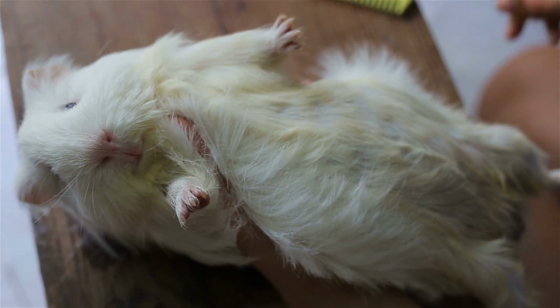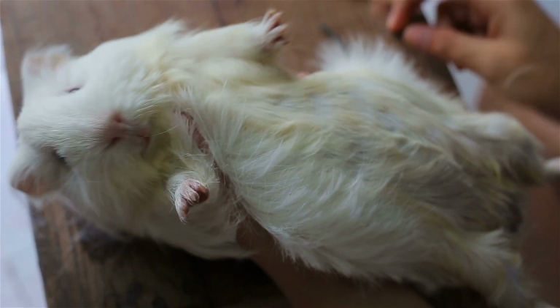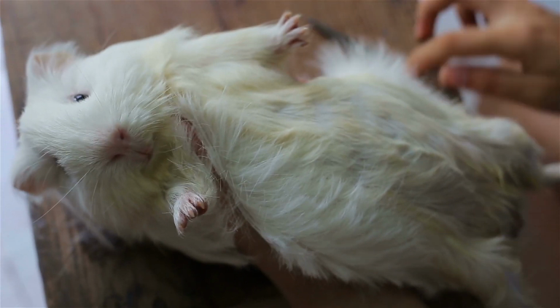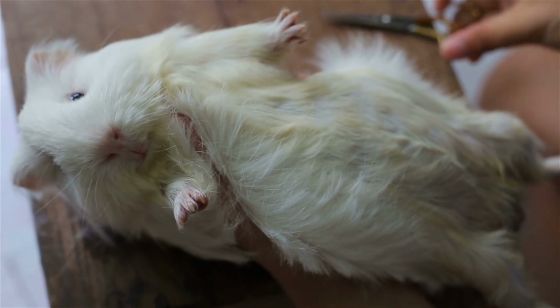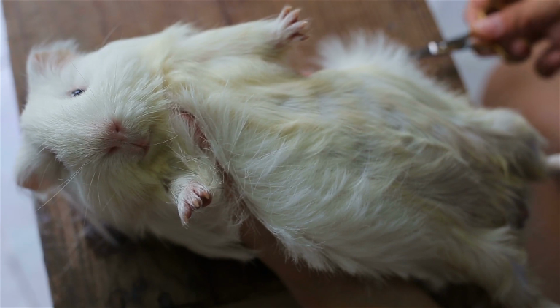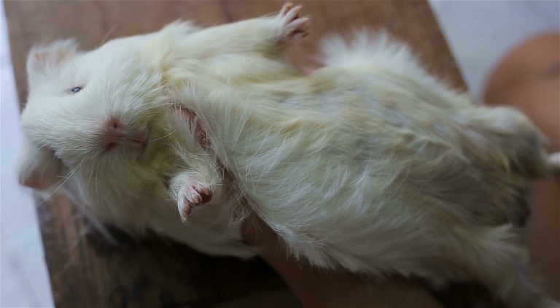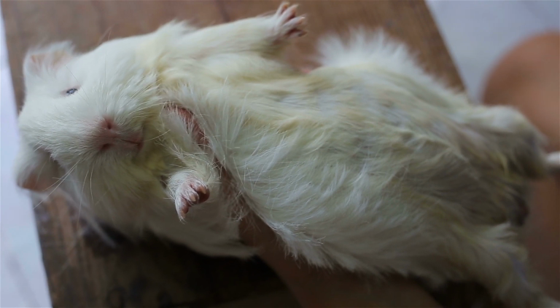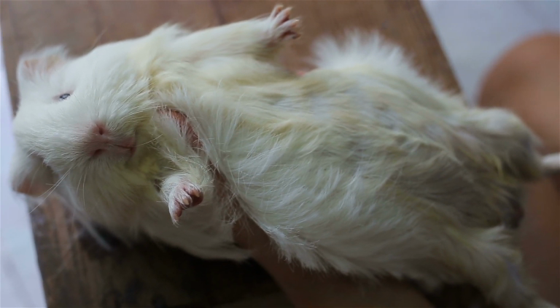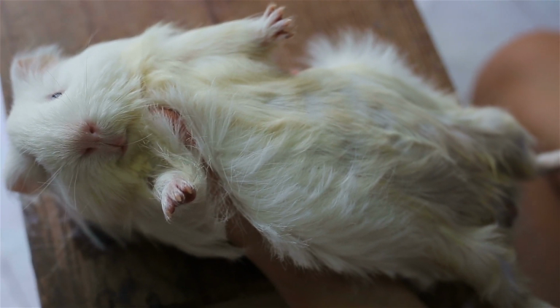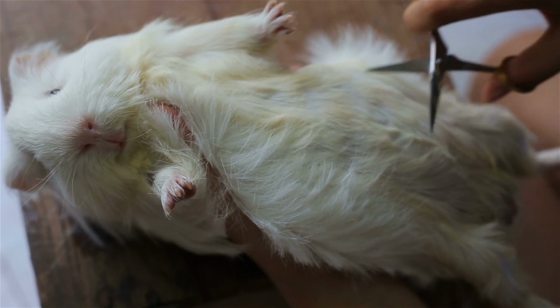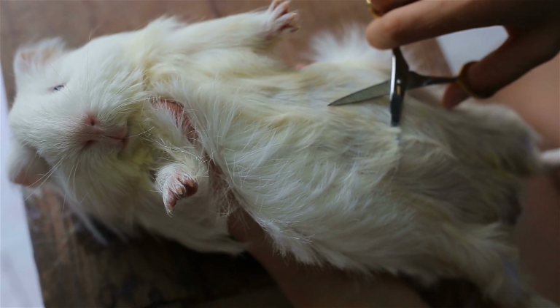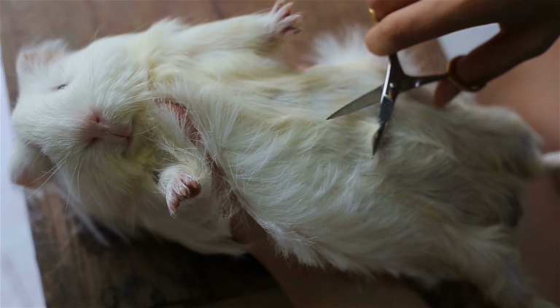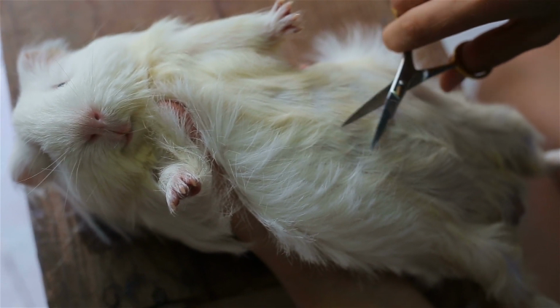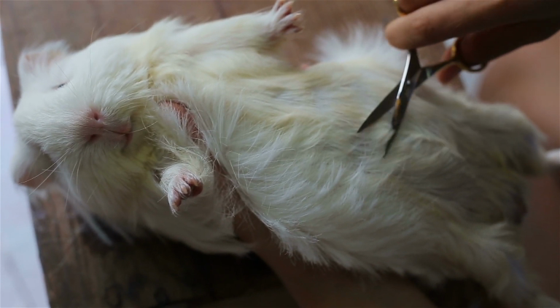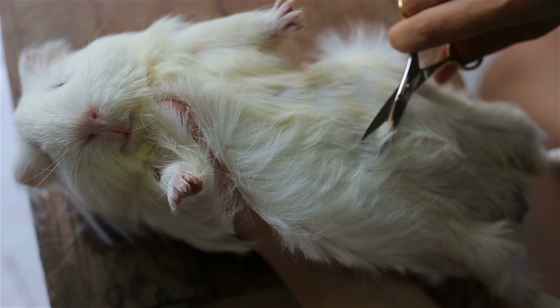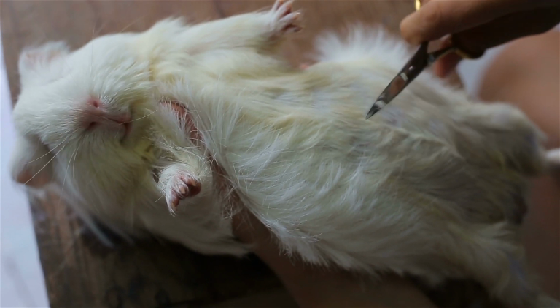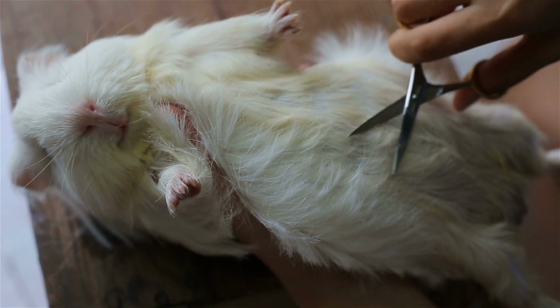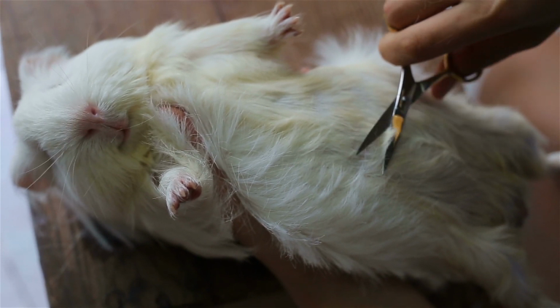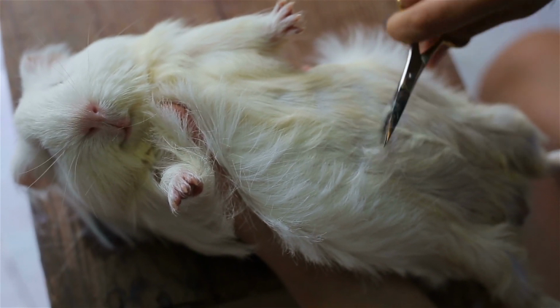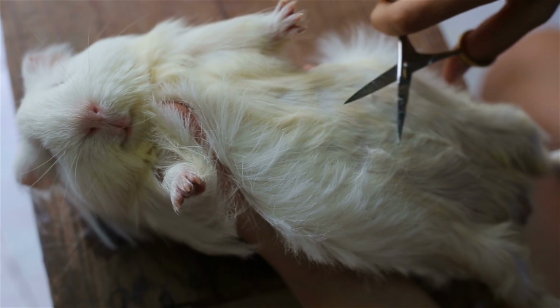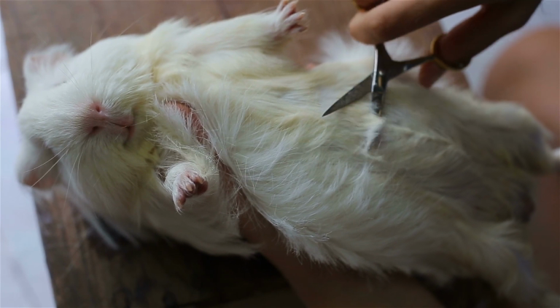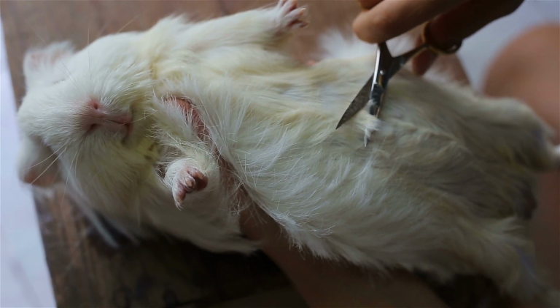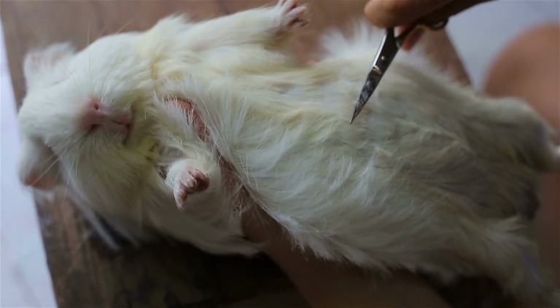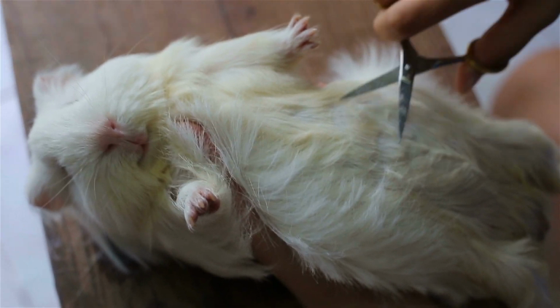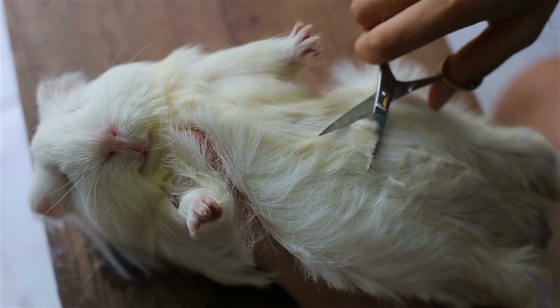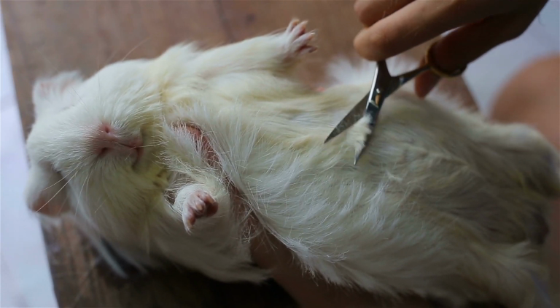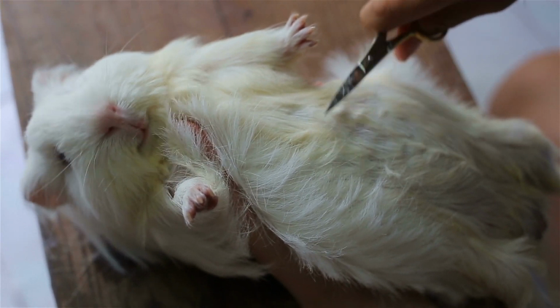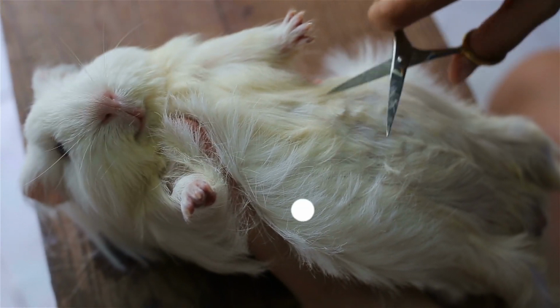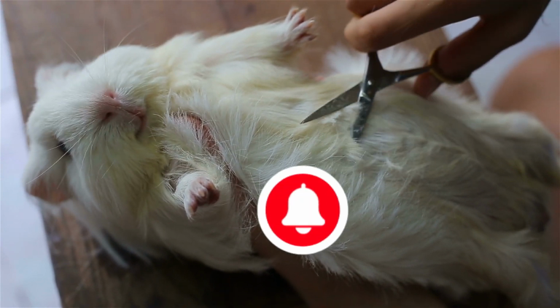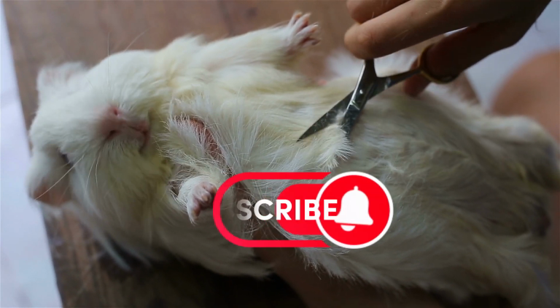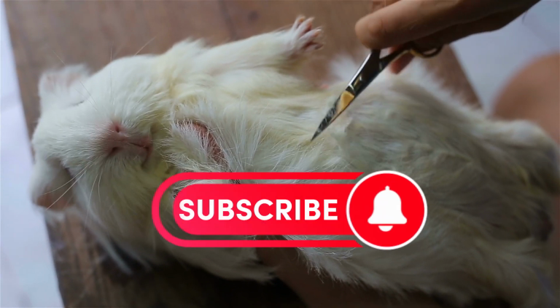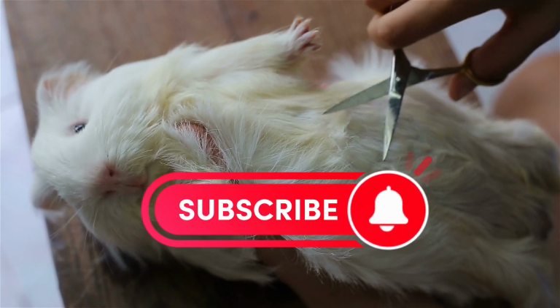Thanks for watching. I hope this video has helped you to understand why guinea pigs need regular nail trimmings. If you have any questions, please leave them in the comments below and subscribe for more guinea pig videos.